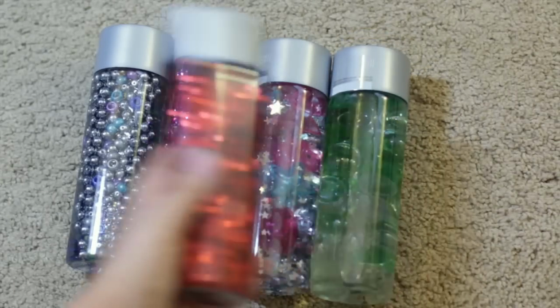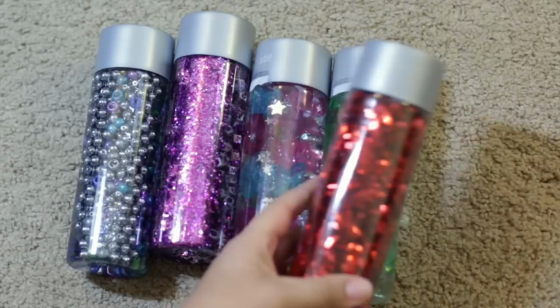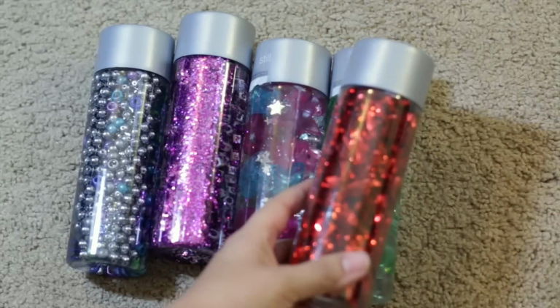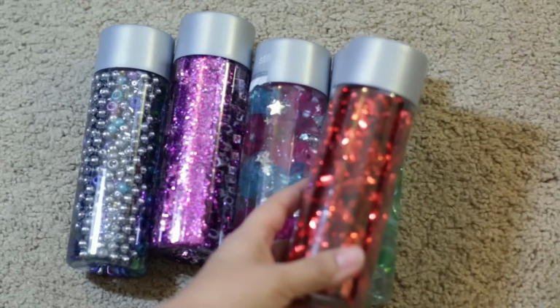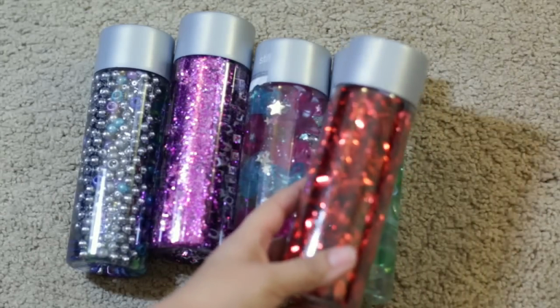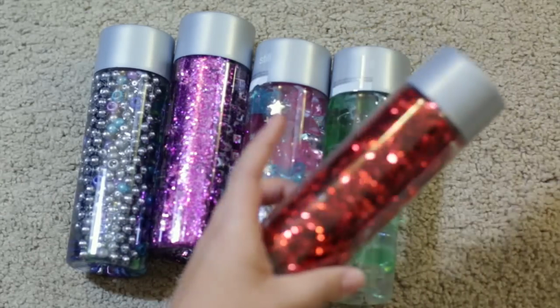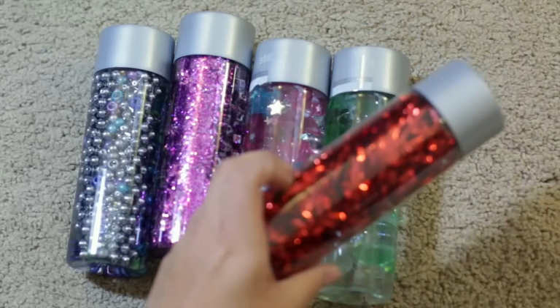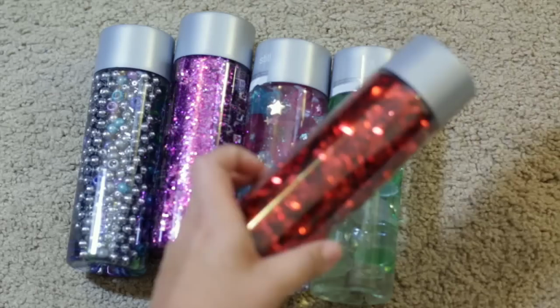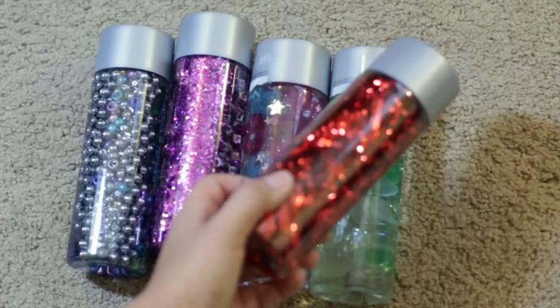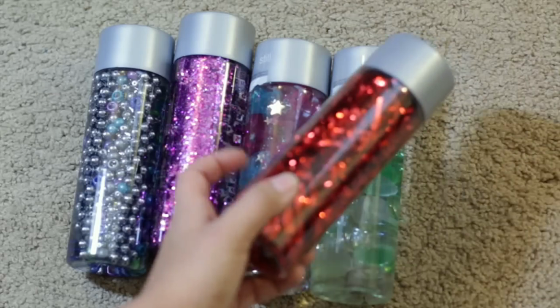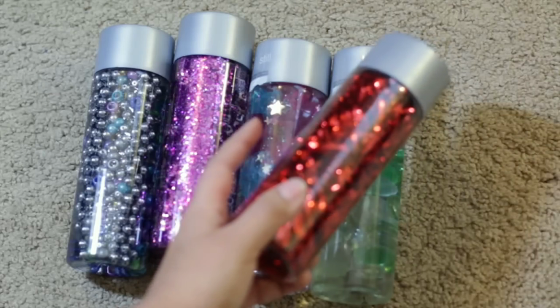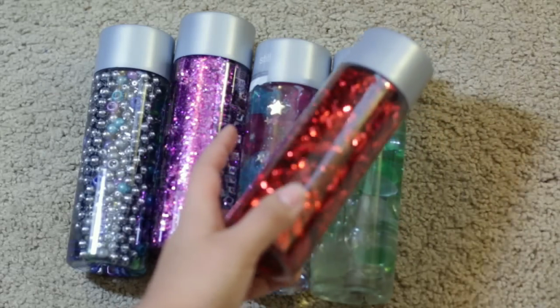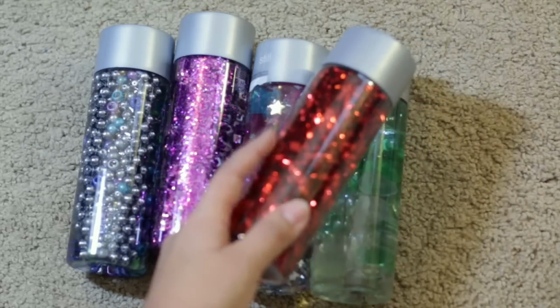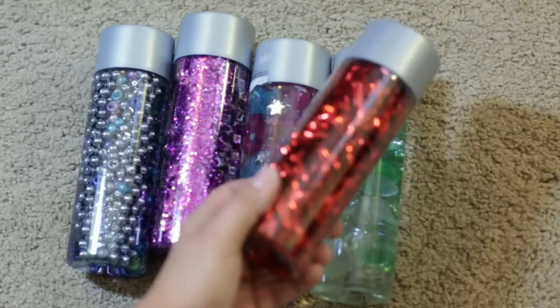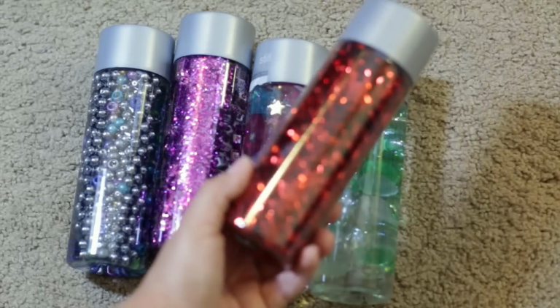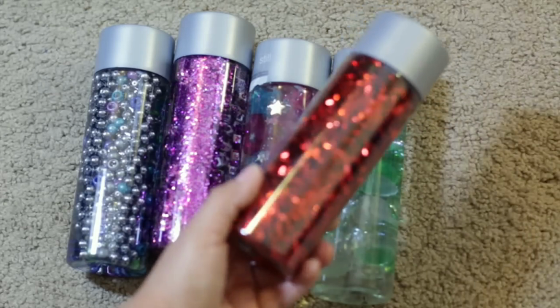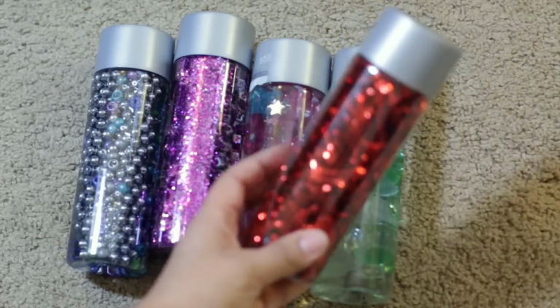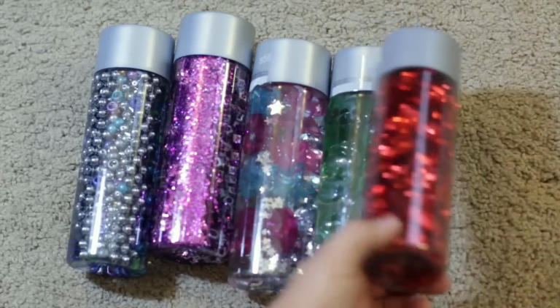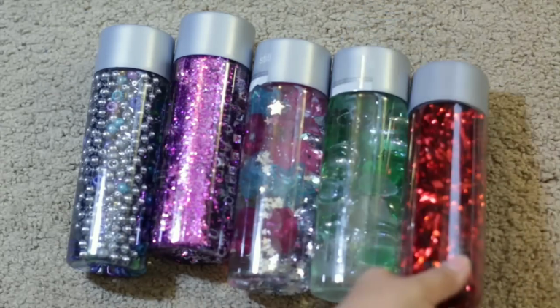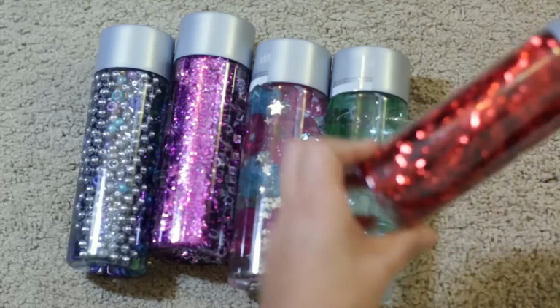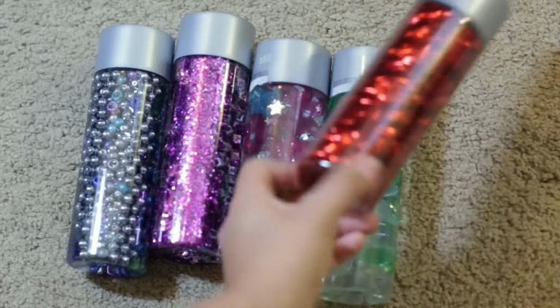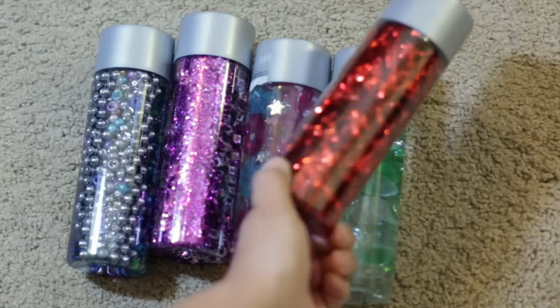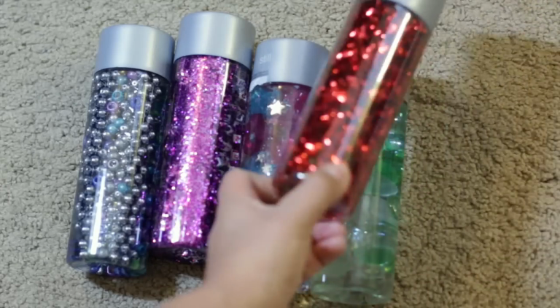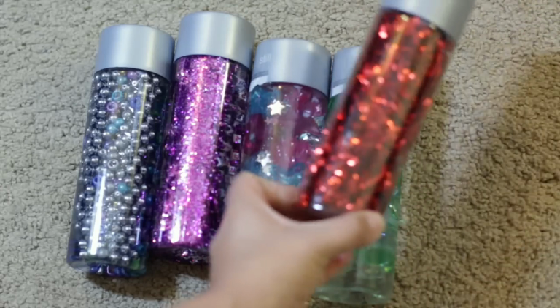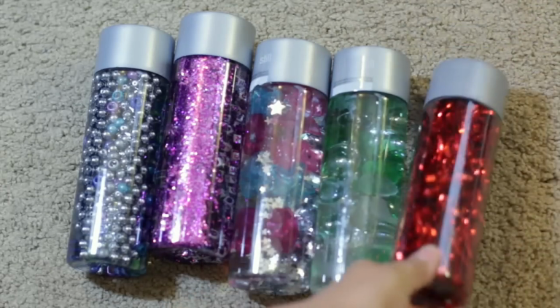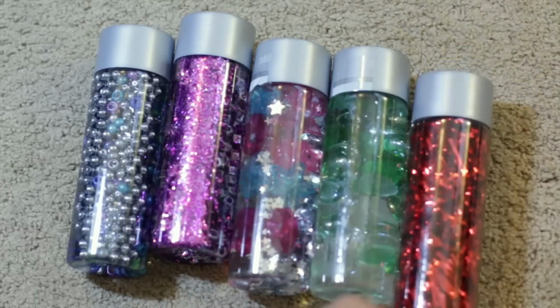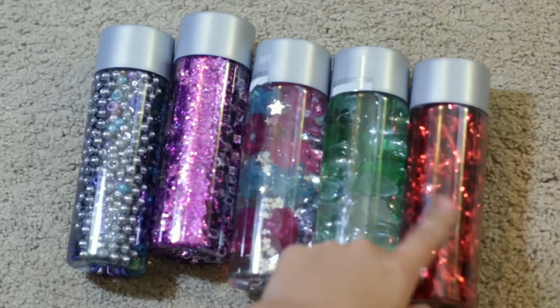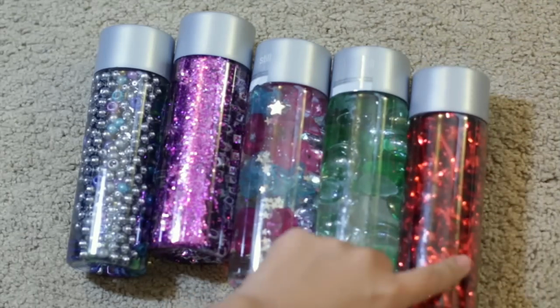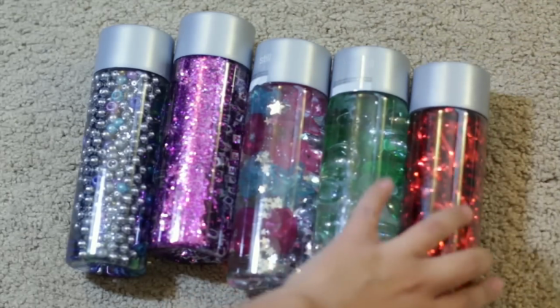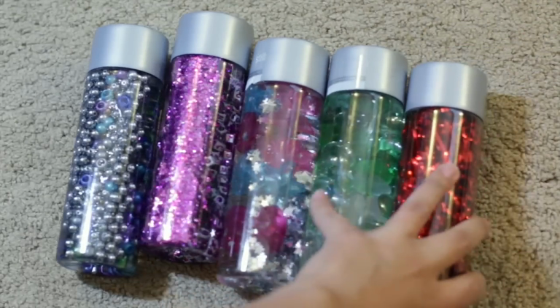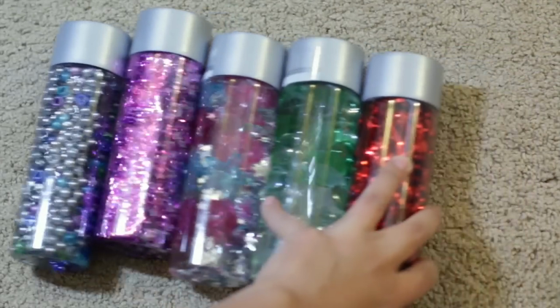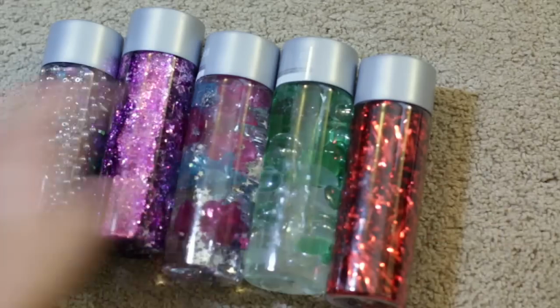This one is not filled with water — it just has the iridescent packaging shreds that you put inside gift wrap, which were red. I thought it was pretty because when you turn it you can see the iridescence on the shreds themselves.